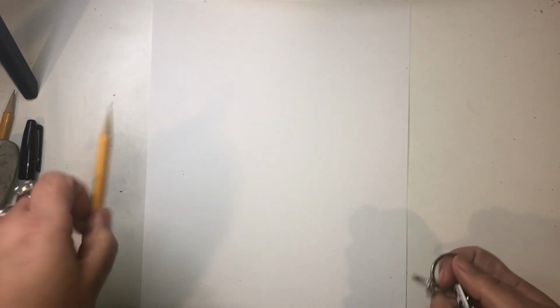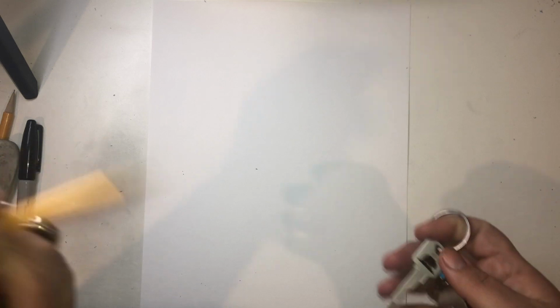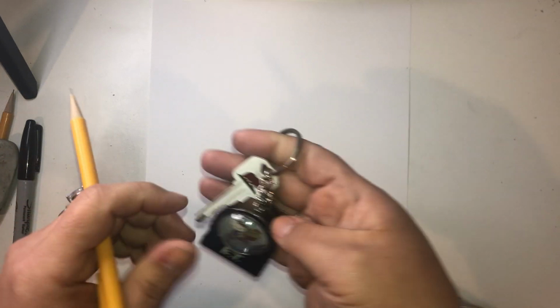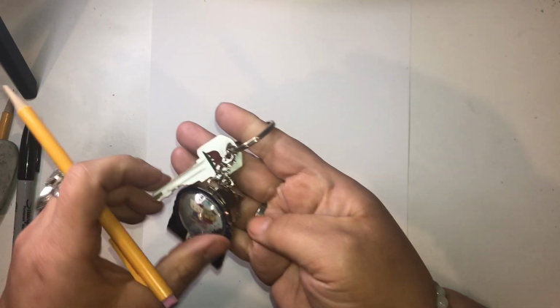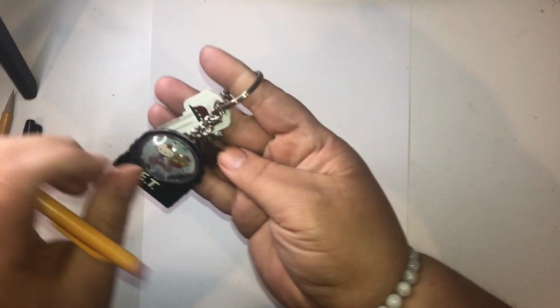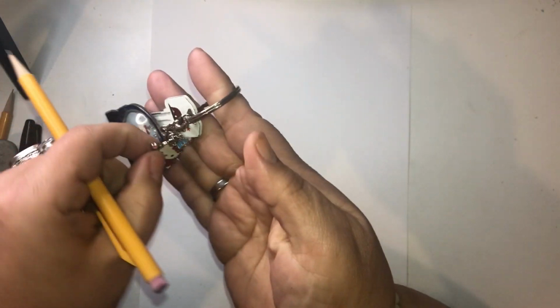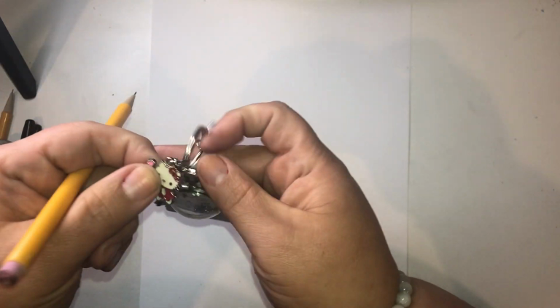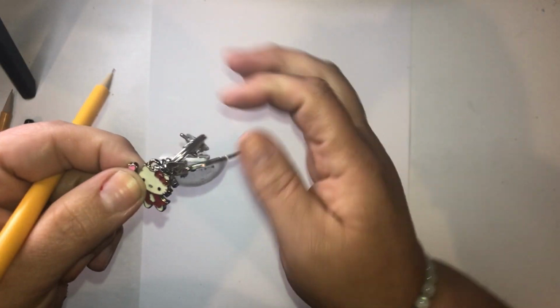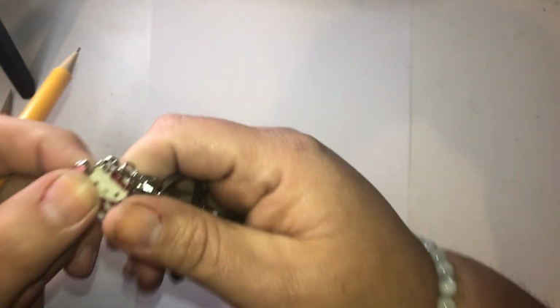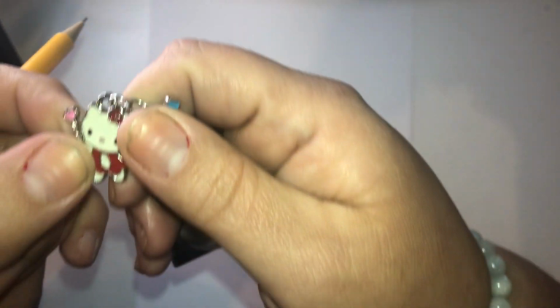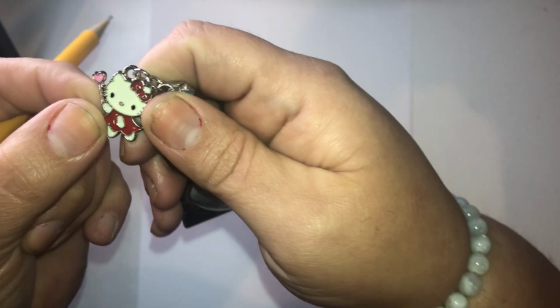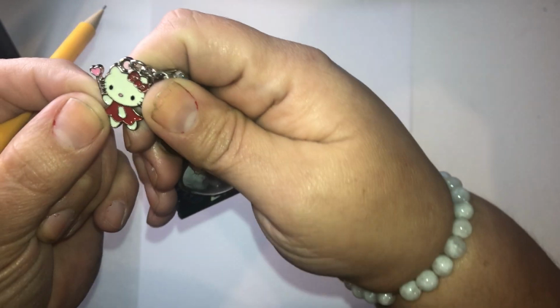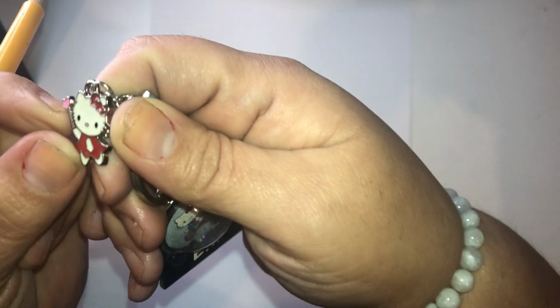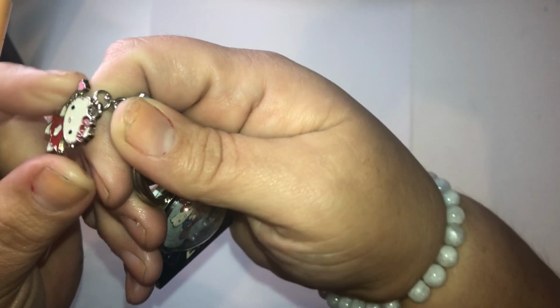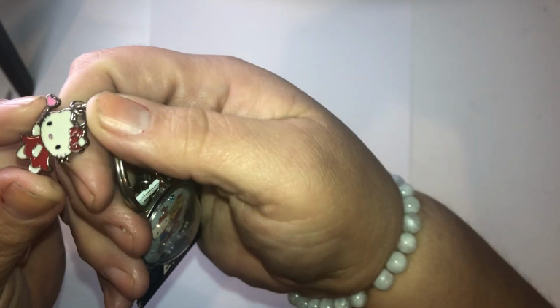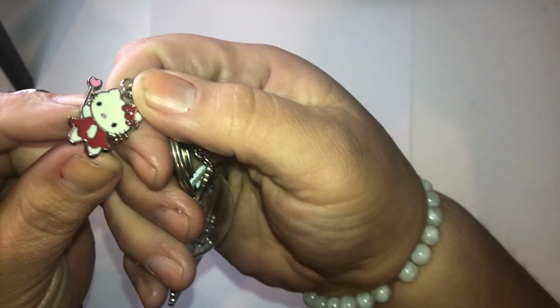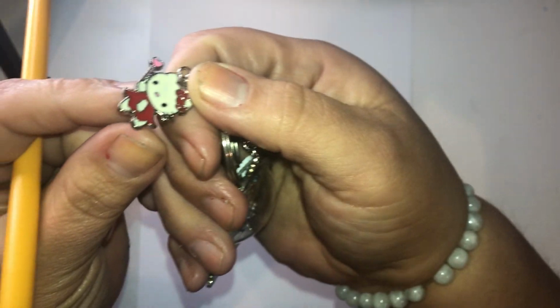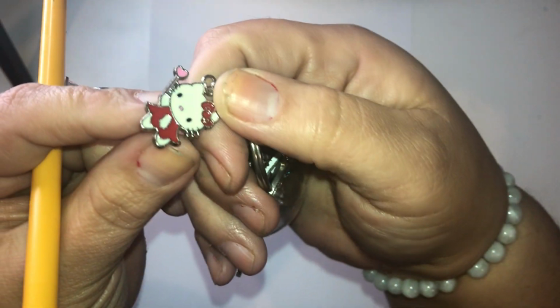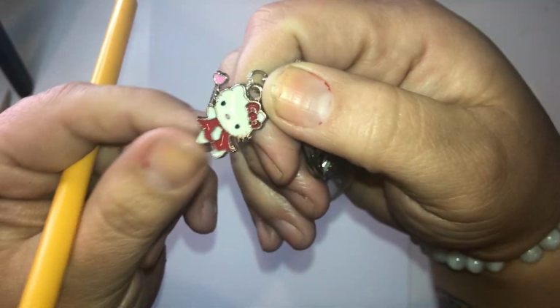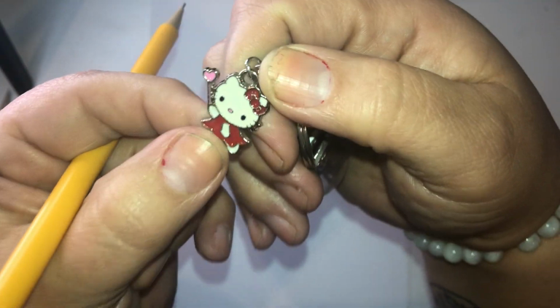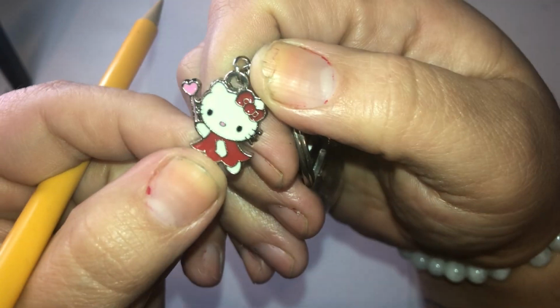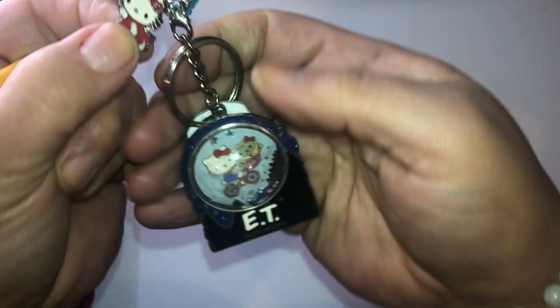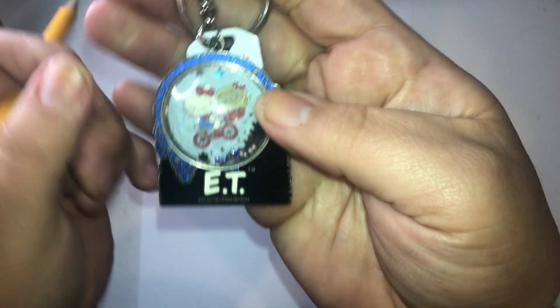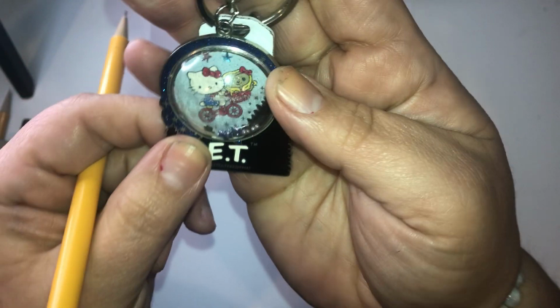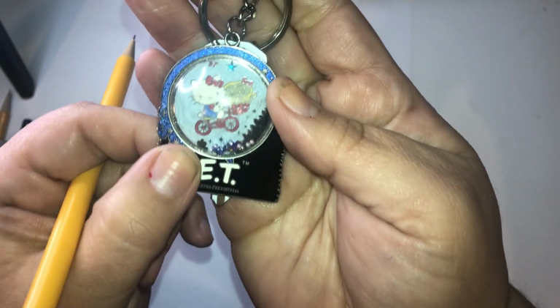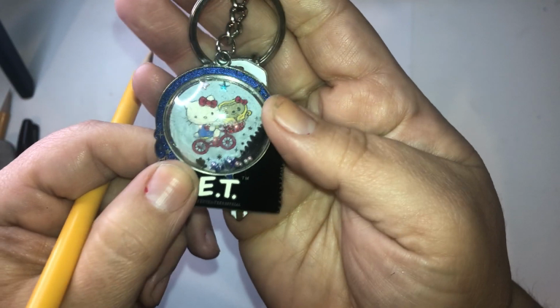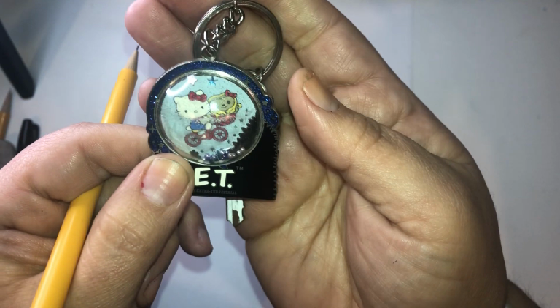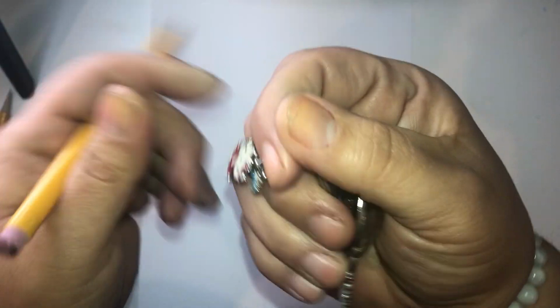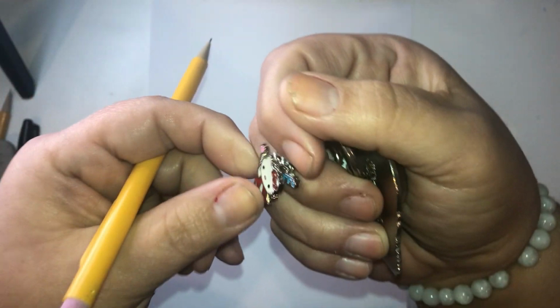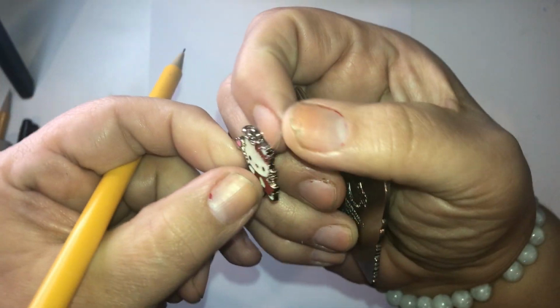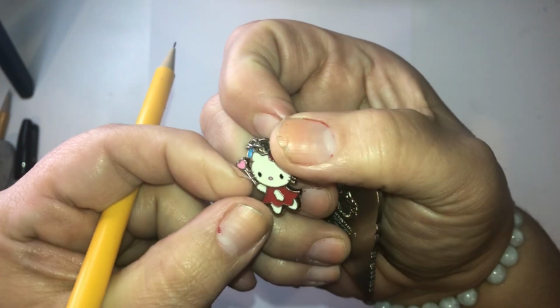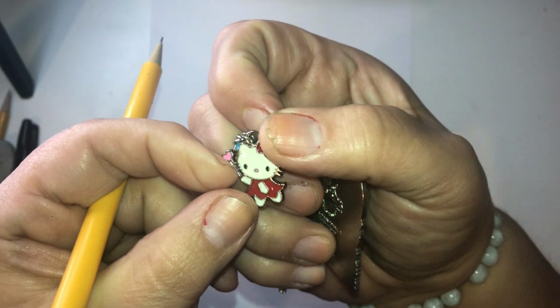Grab your pencil, grab your eraser. So I have a little Hello Kitty here. I don't know if you can see her really well, but she's pretty tiny. But this is Hello Kitty. I have Hello Kitty writing E.T. So she's pretty simple, pretty basic shapes.